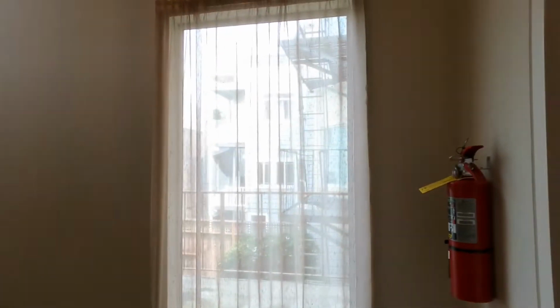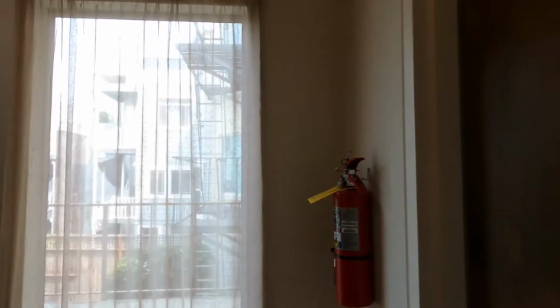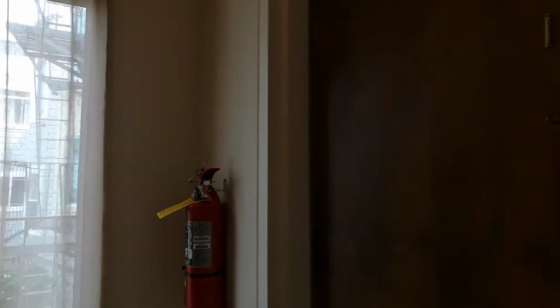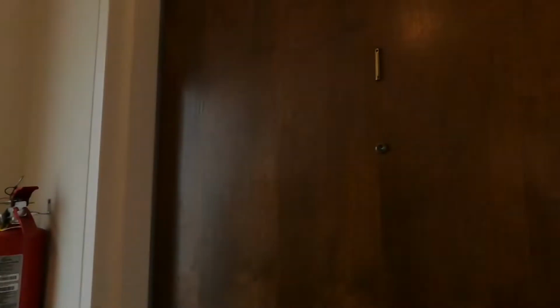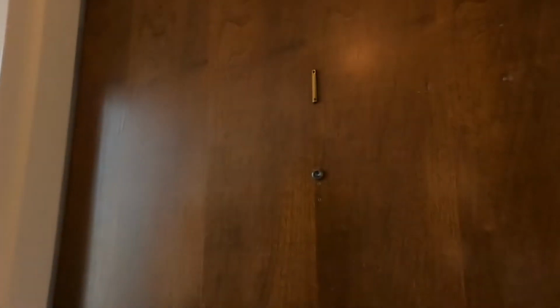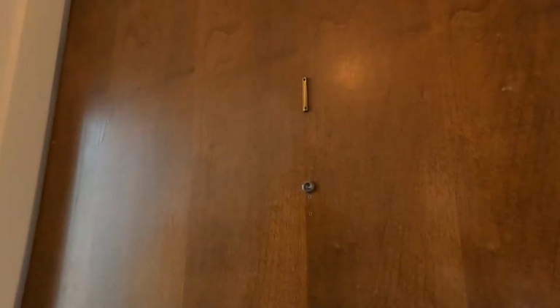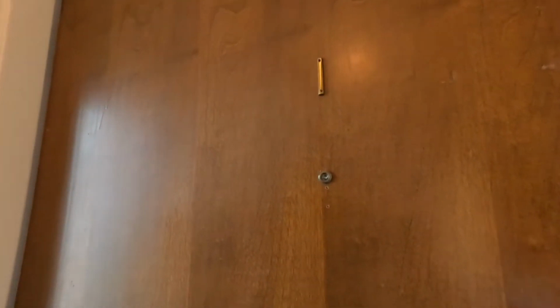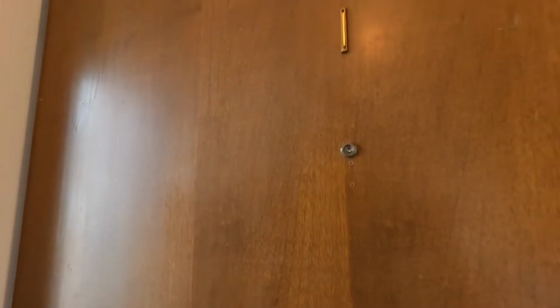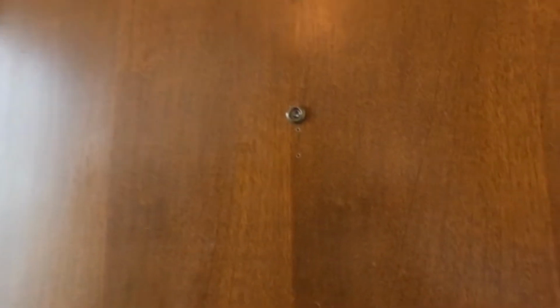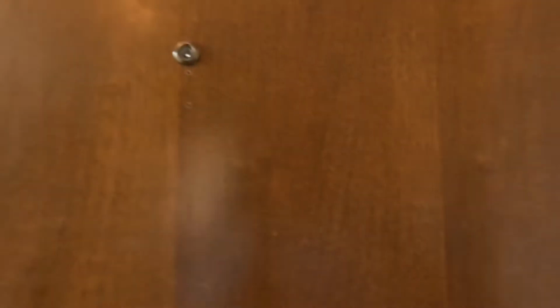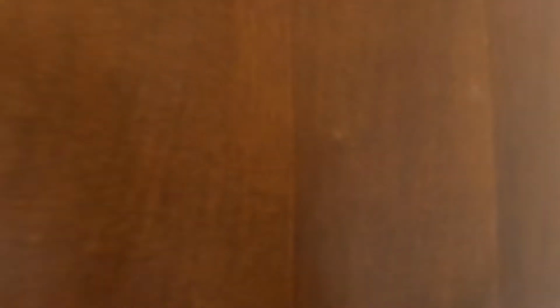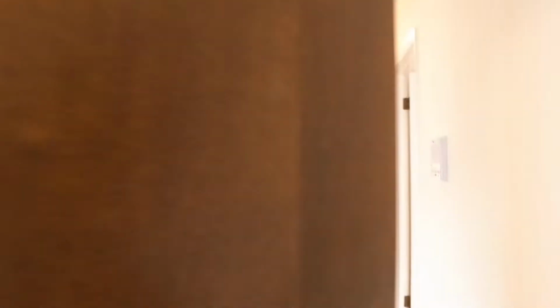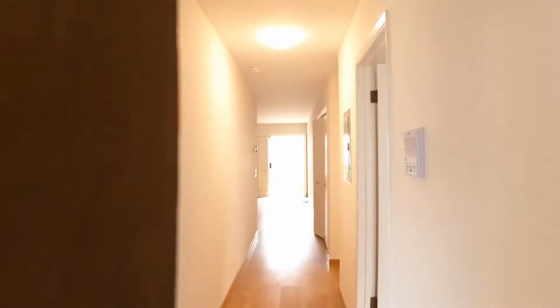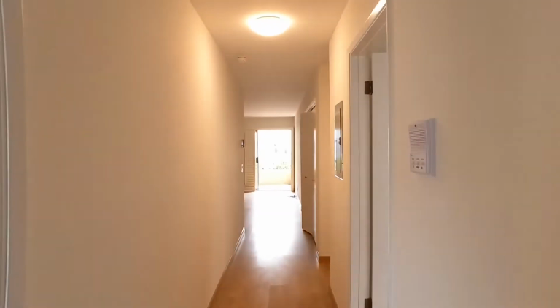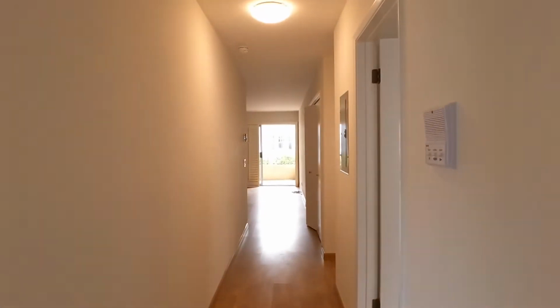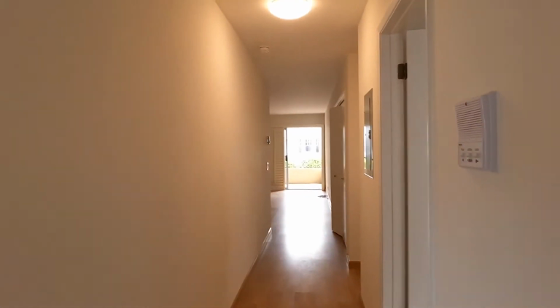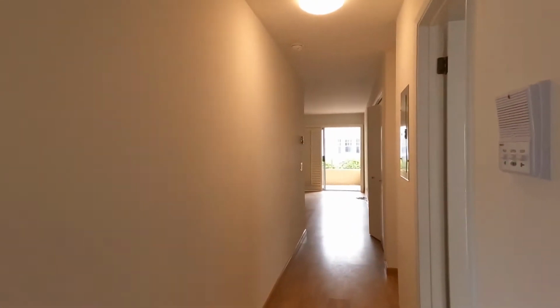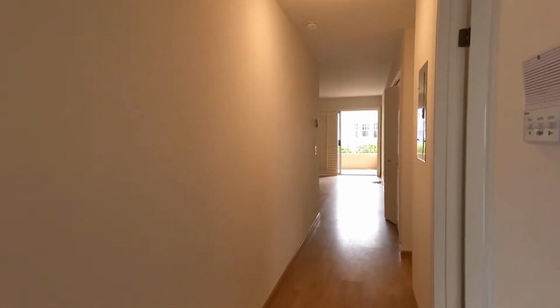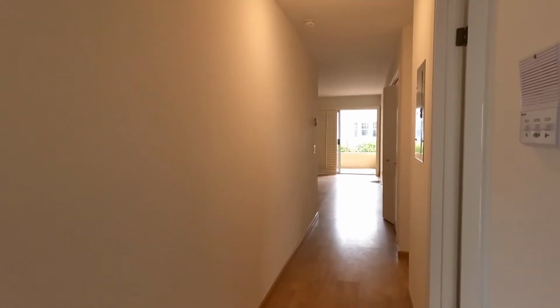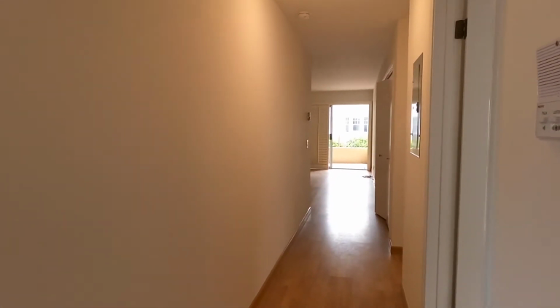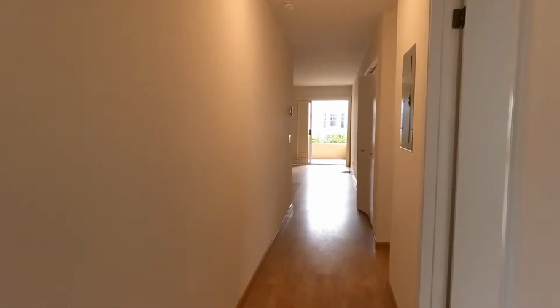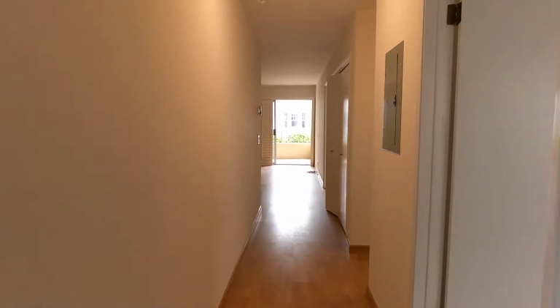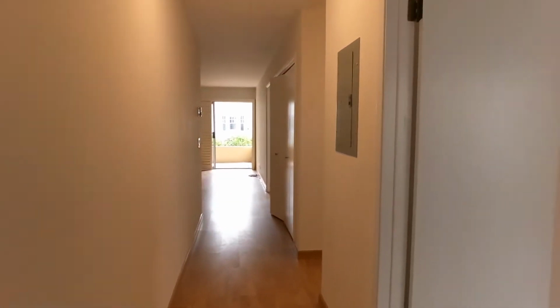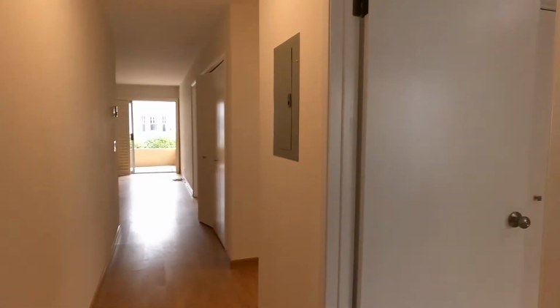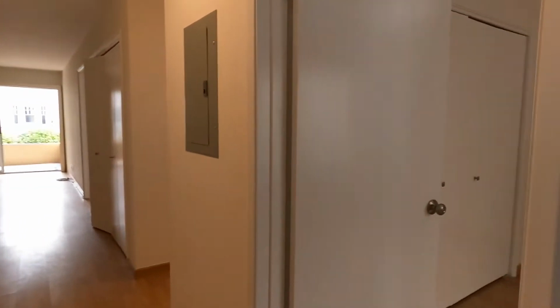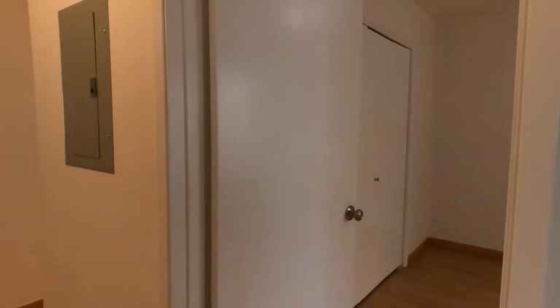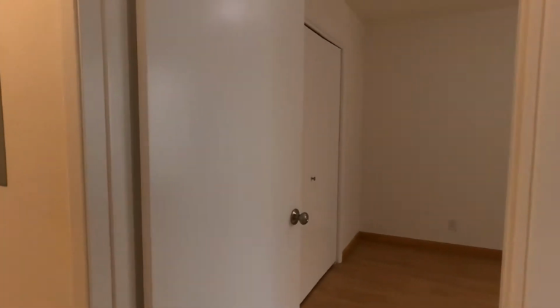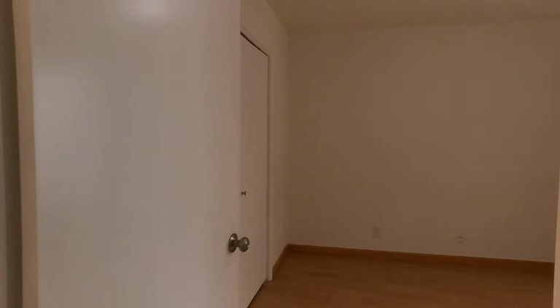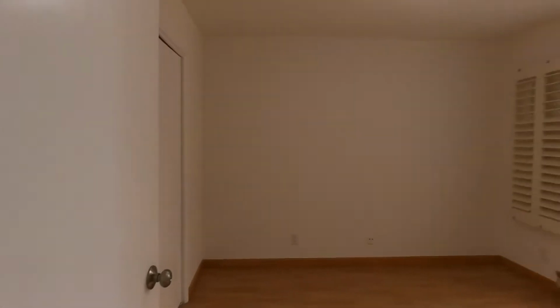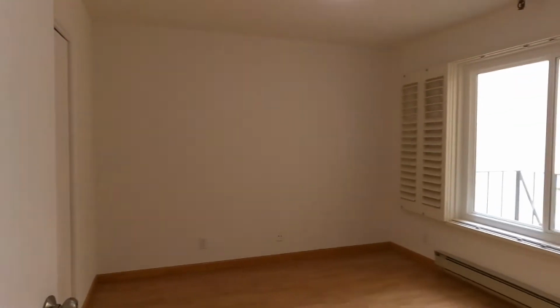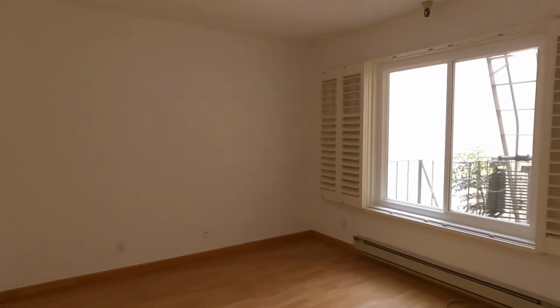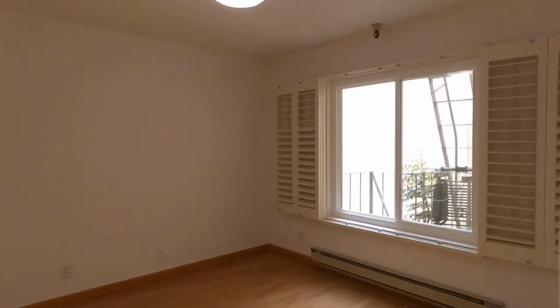Here we are in the interior of the building, going to unit number one. This is a large two-bedroom apartment, completely renovated.